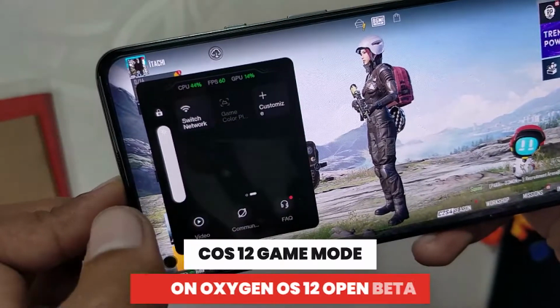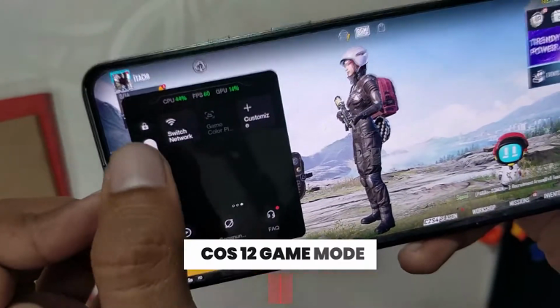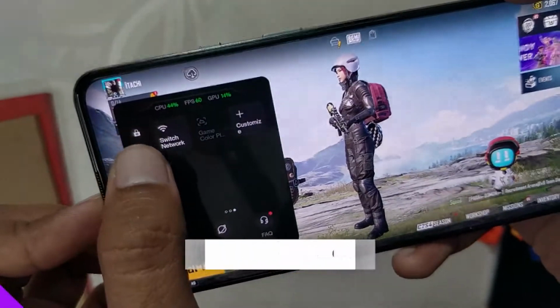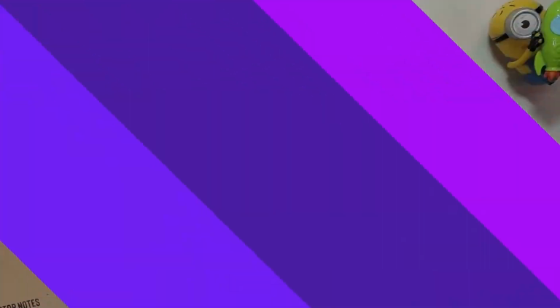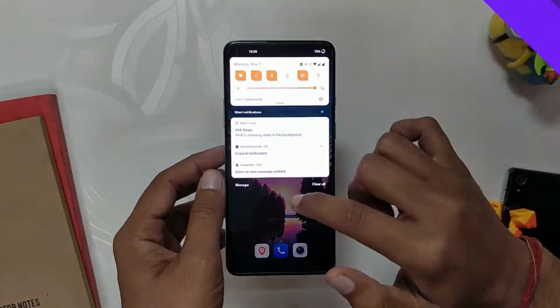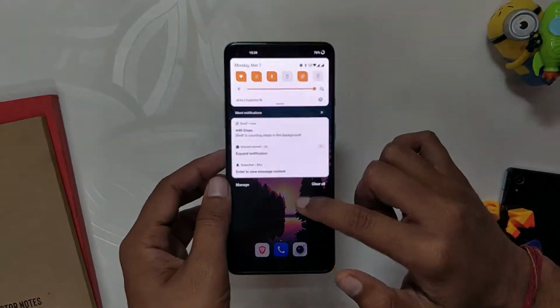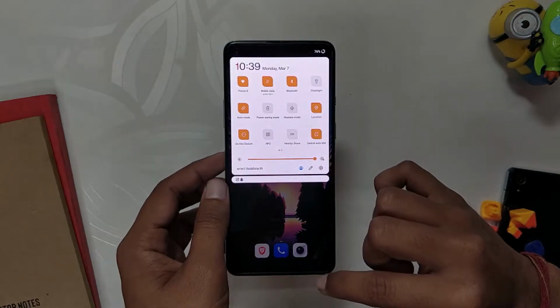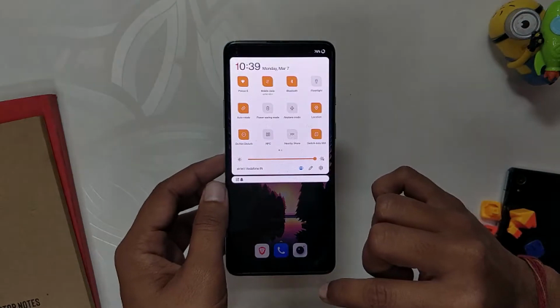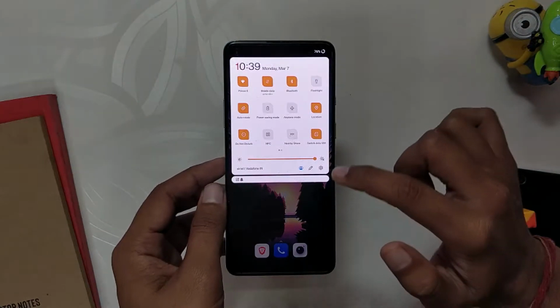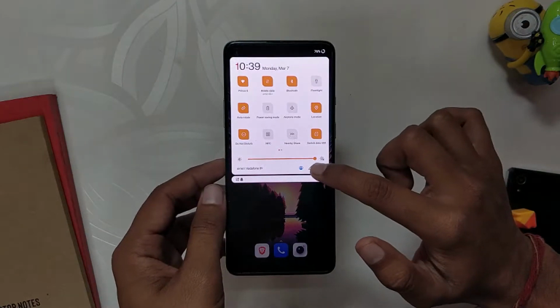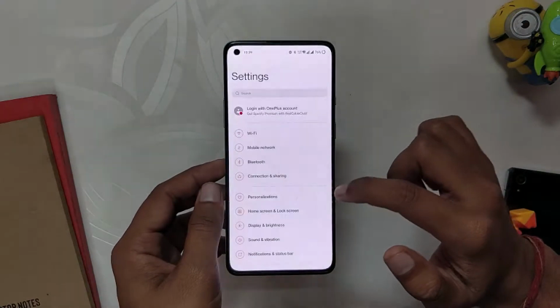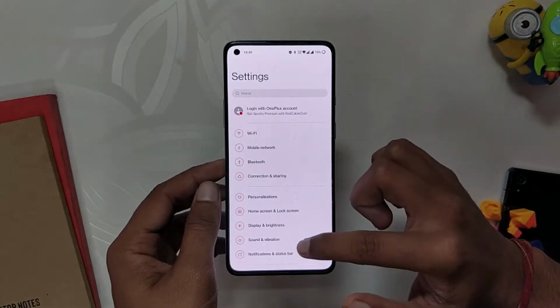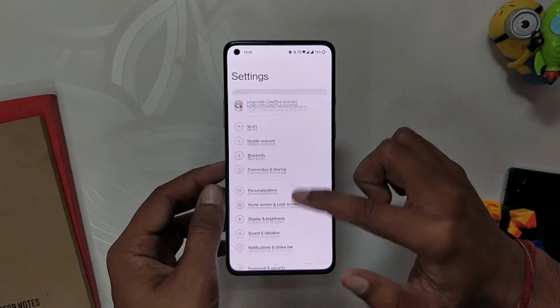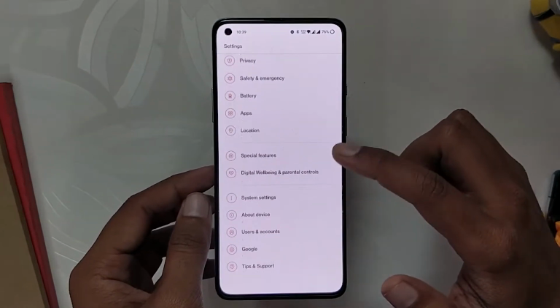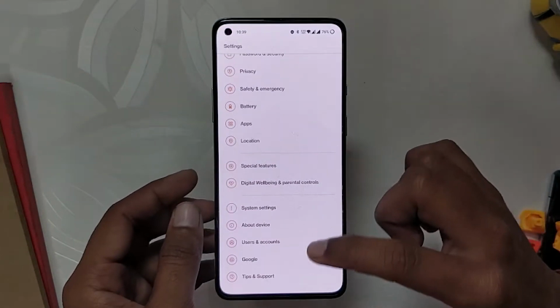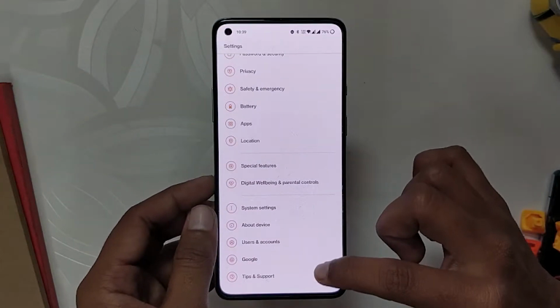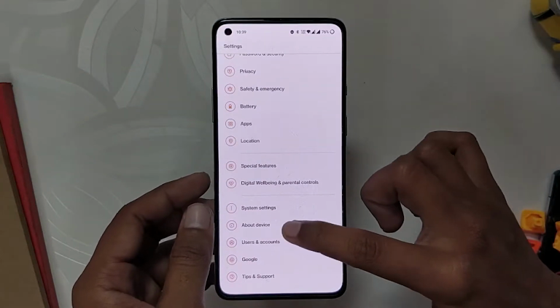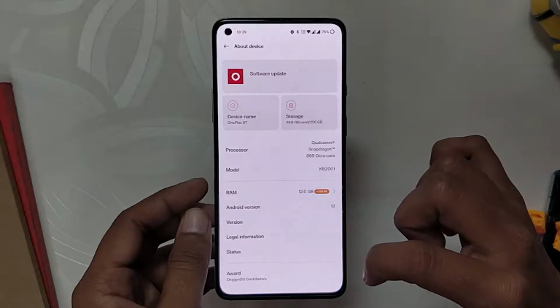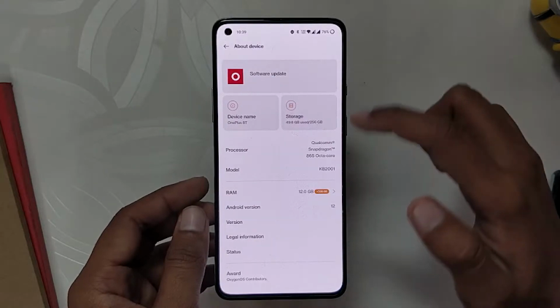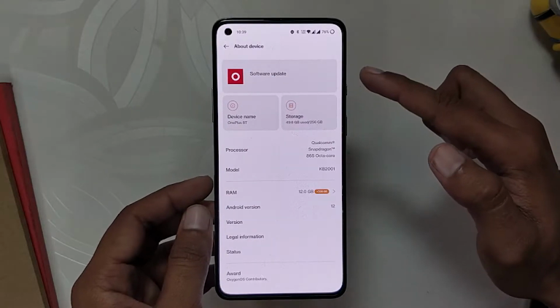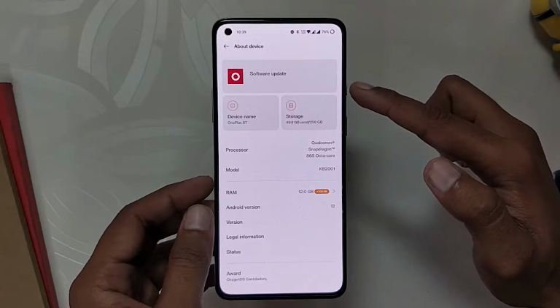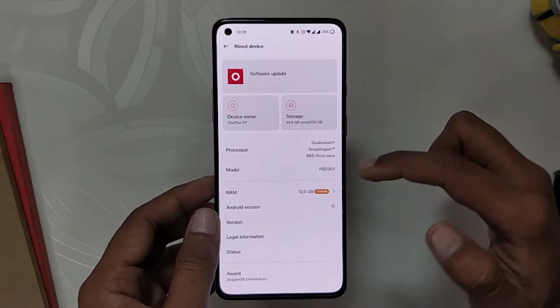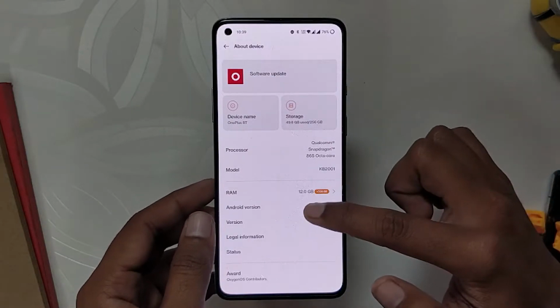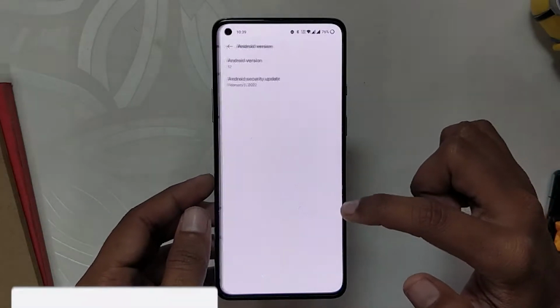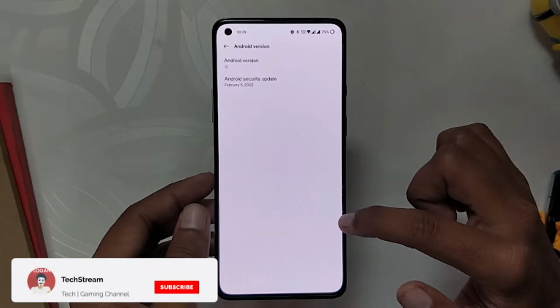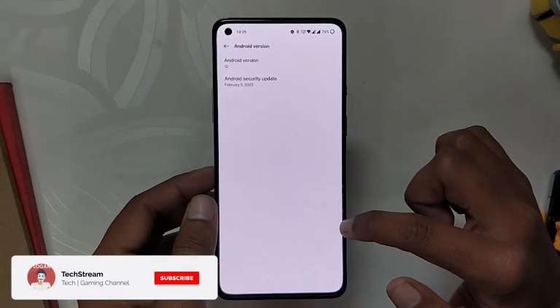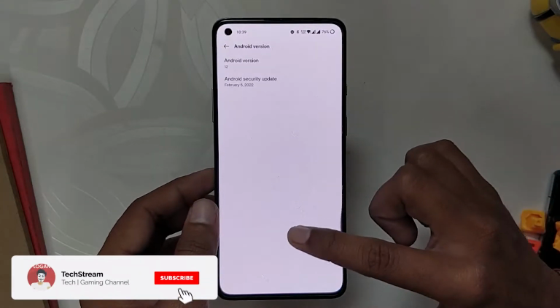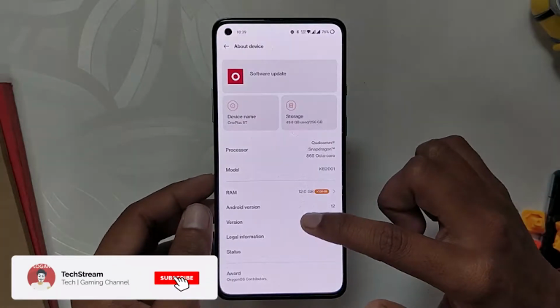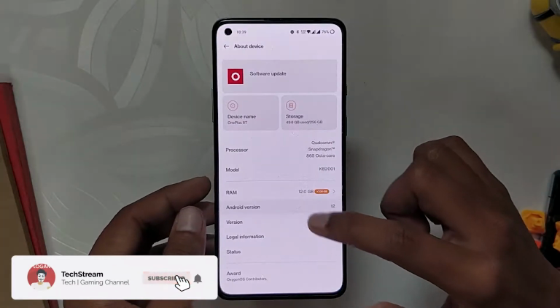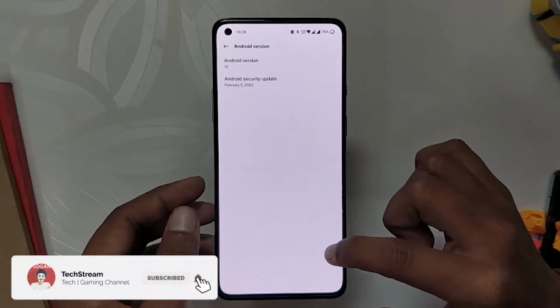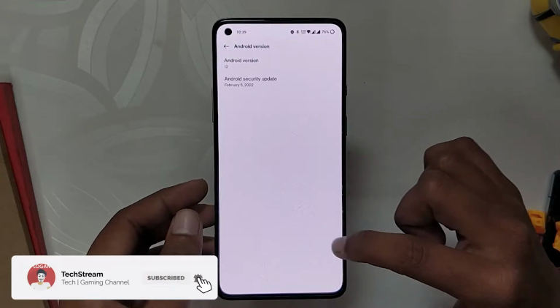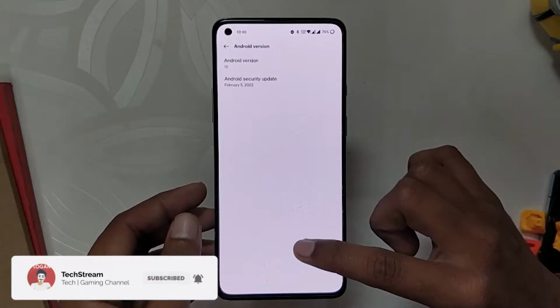So without wasting any more time, let's get started. Recently, OnePlus has released OxygenOS 12 Open Beta 1 for the OnePlus 8 series and OnePlus 9R. If I go into the About section of my device, you can see I am running the latest OxygenOS 12 Open Beta 1.